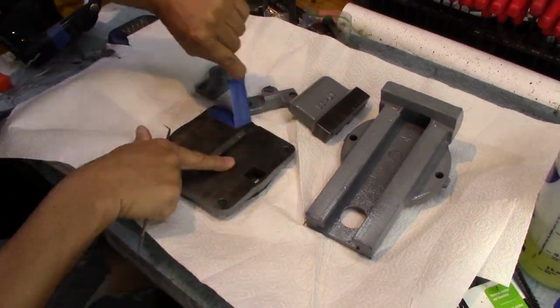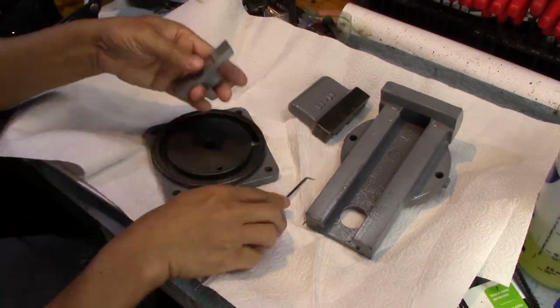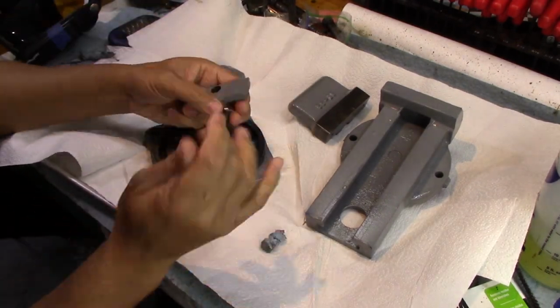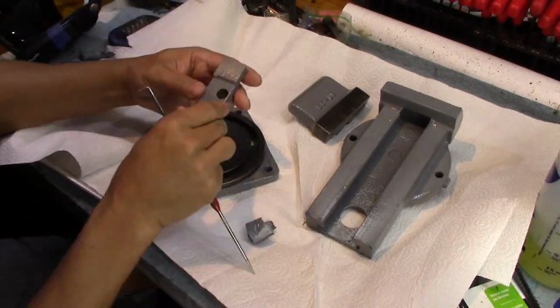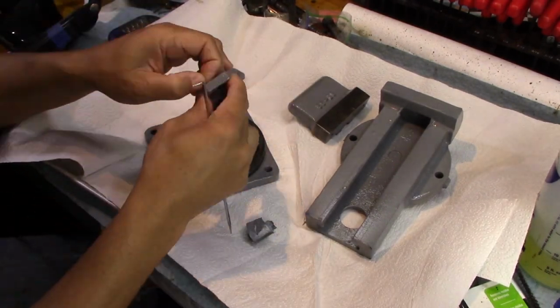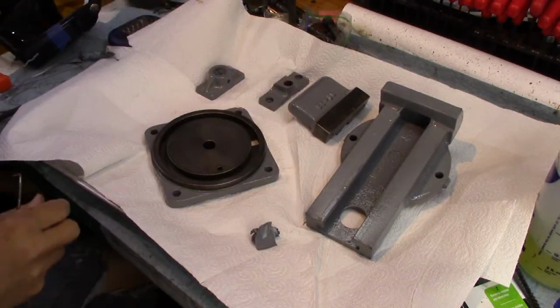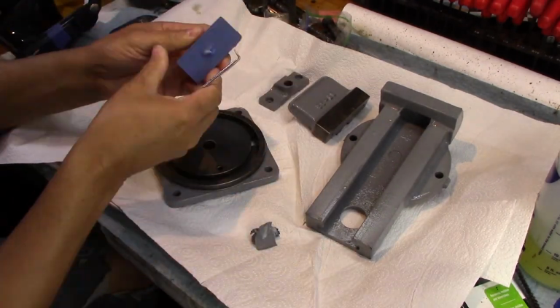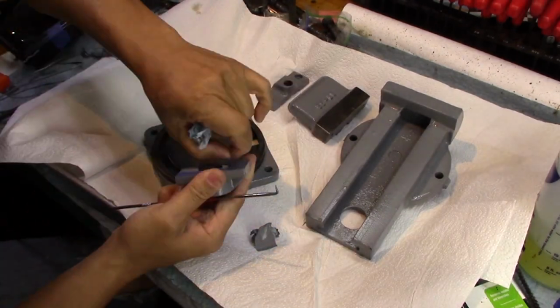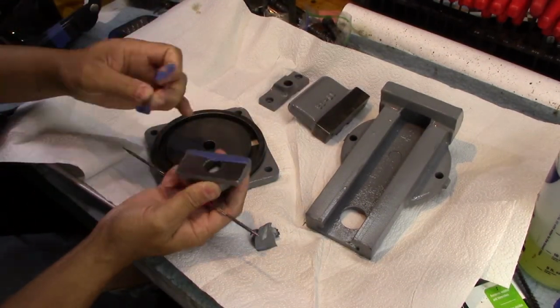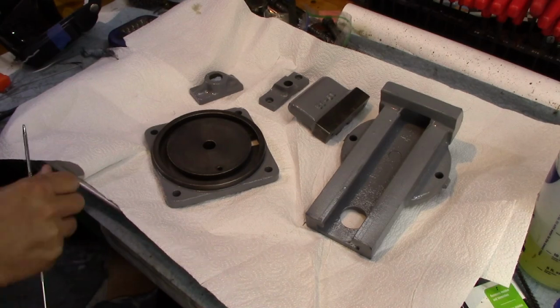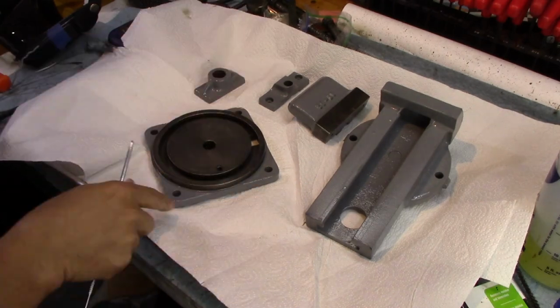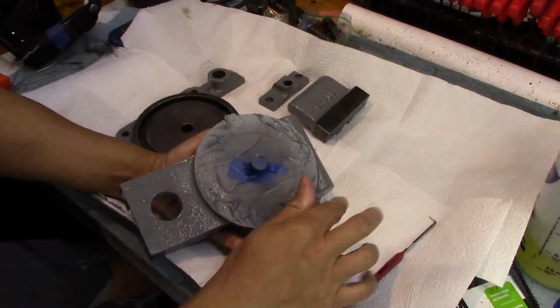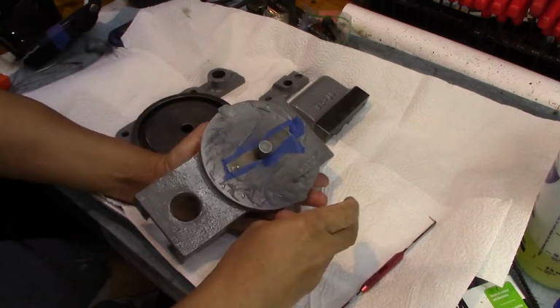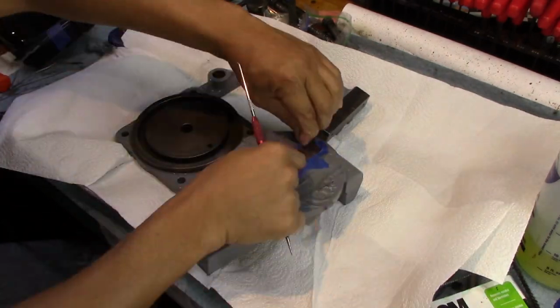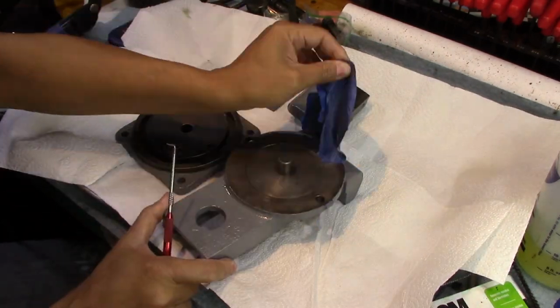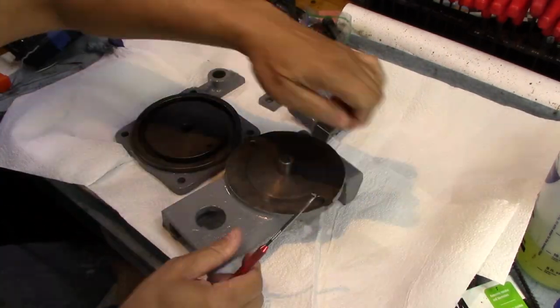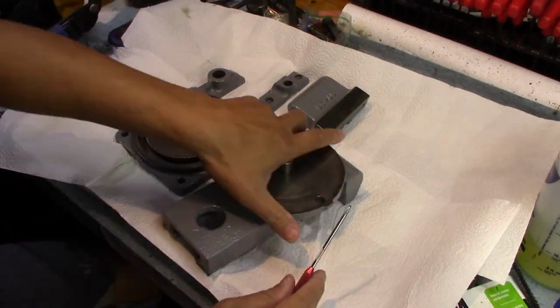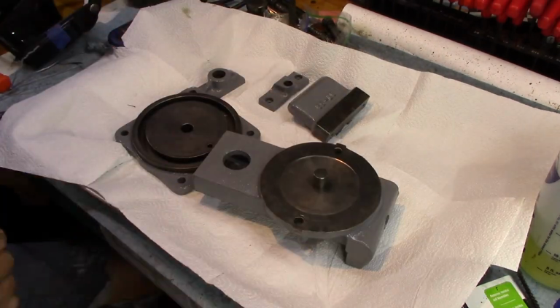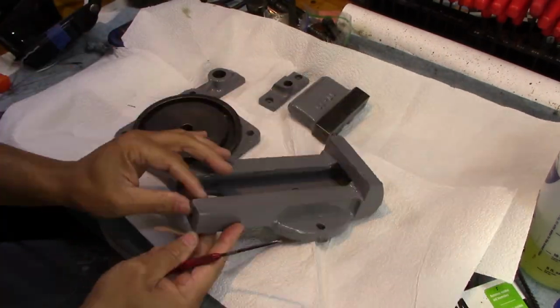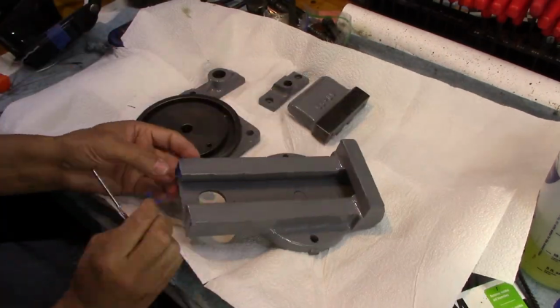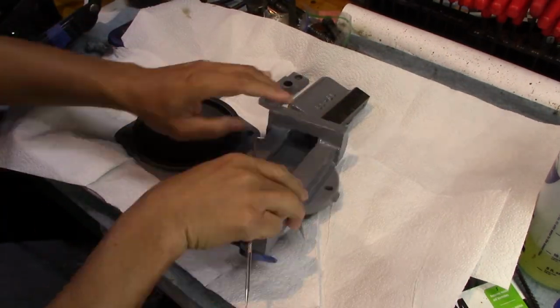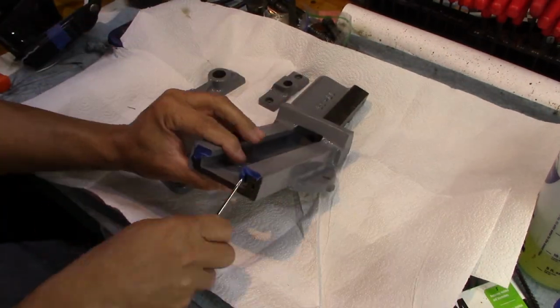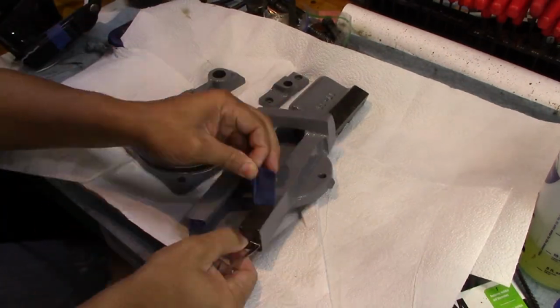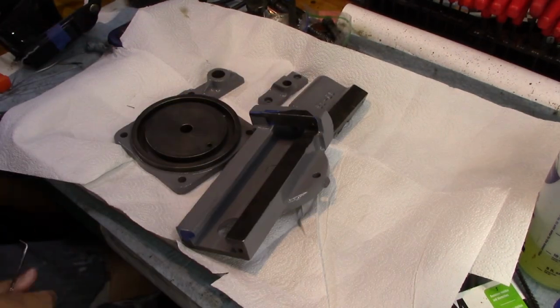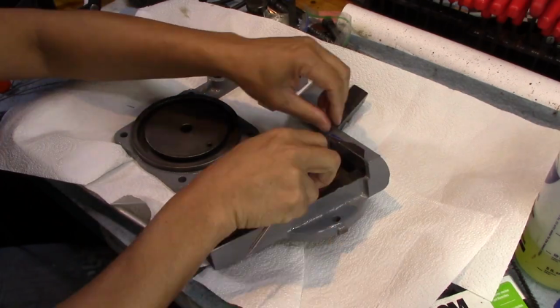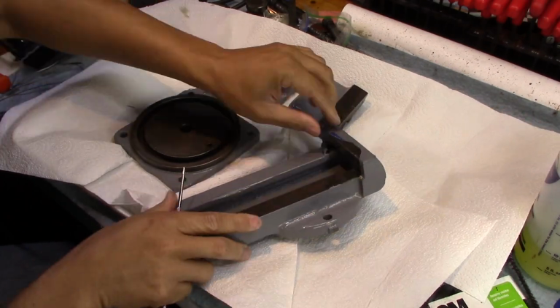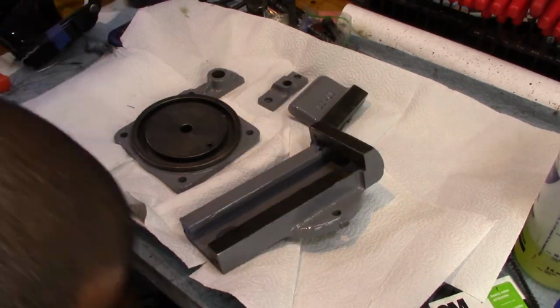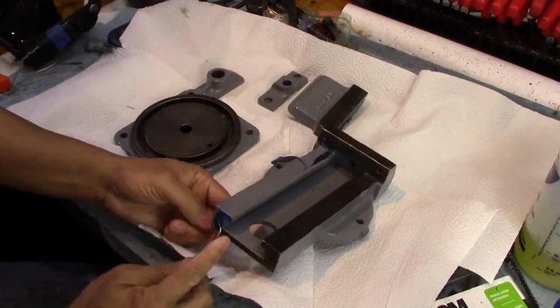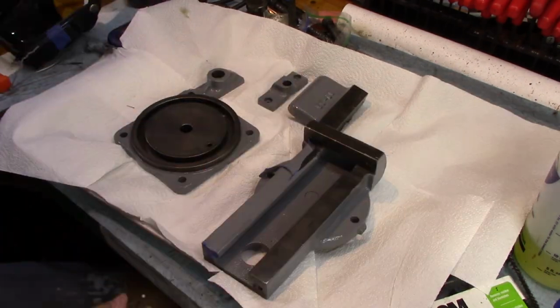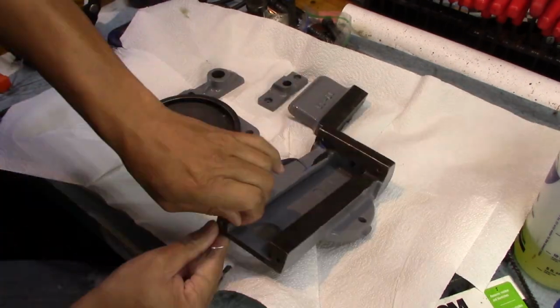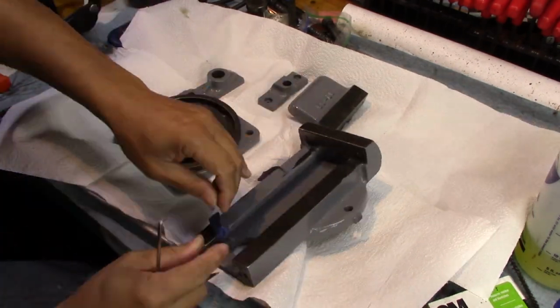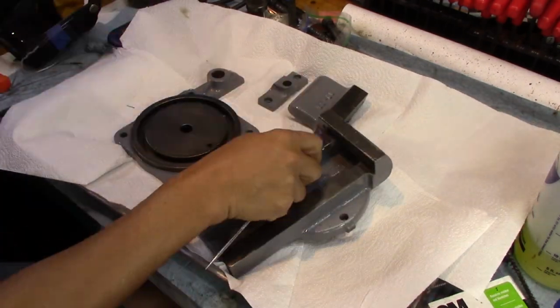And now back to the restoration. So when you unmask these things, you kind of got to be a little bit careful removing the tape. And to me, it's always like Christmas.